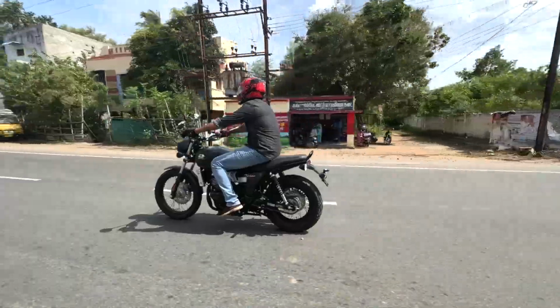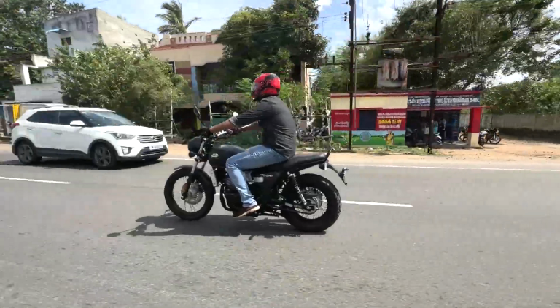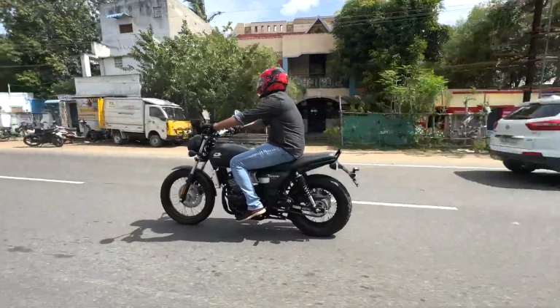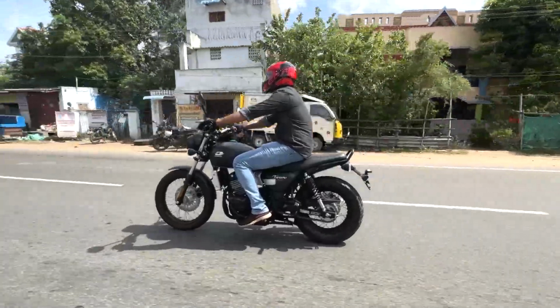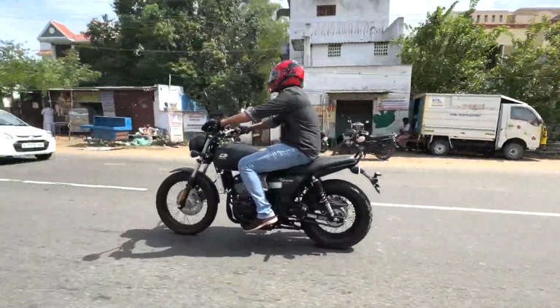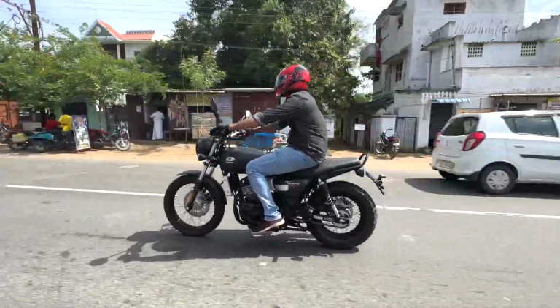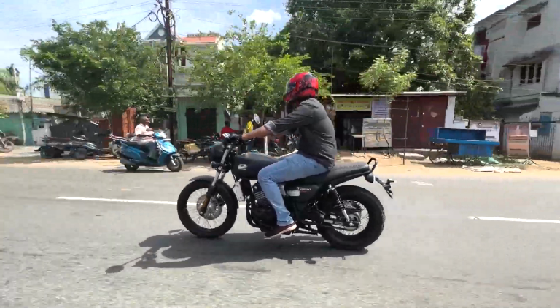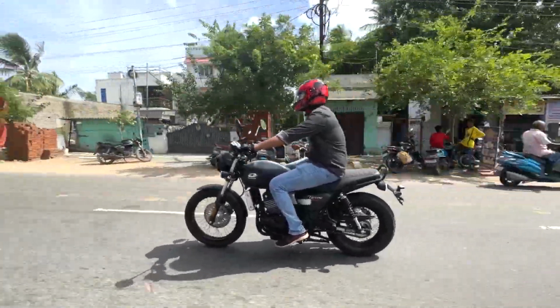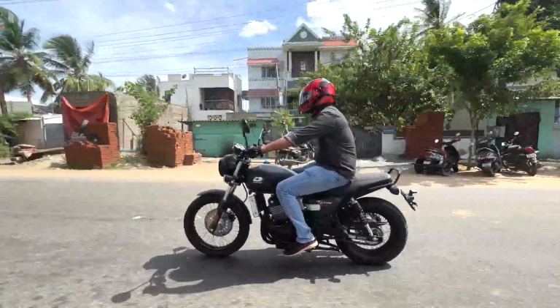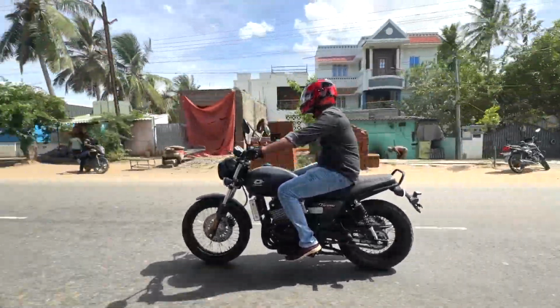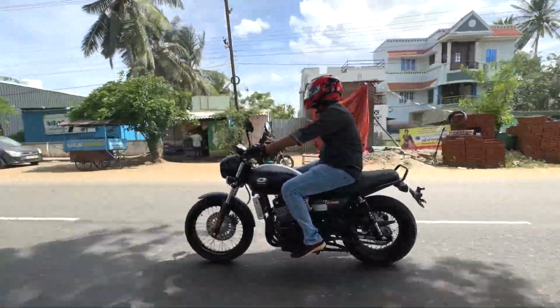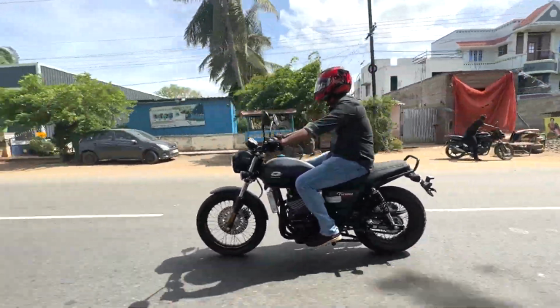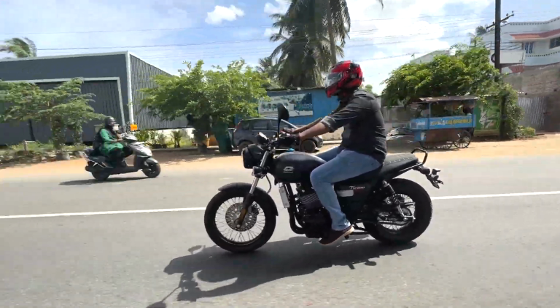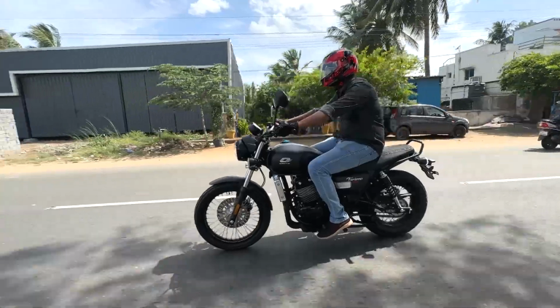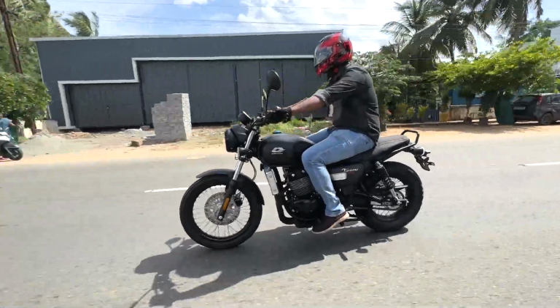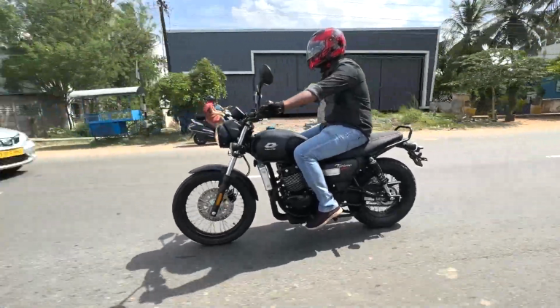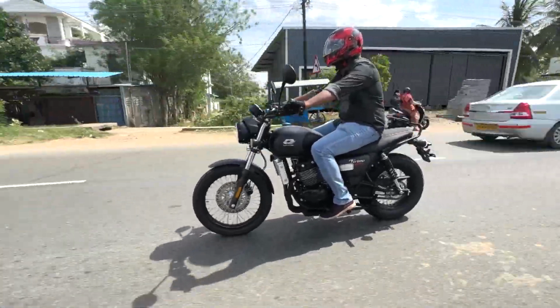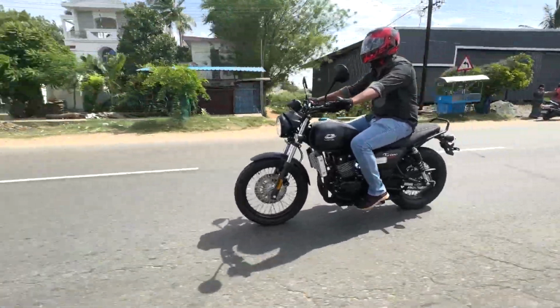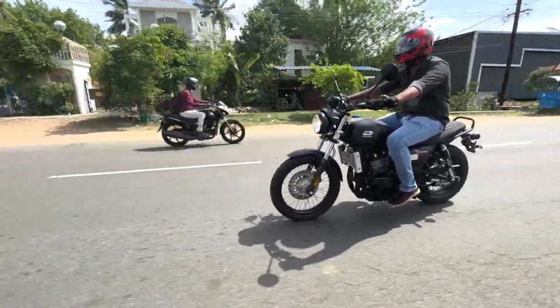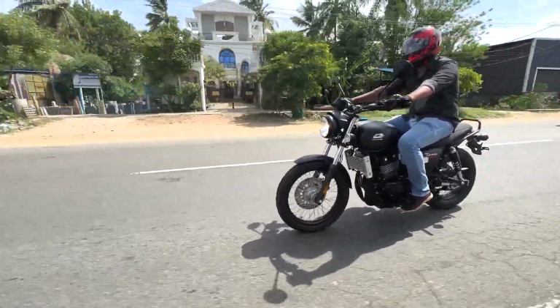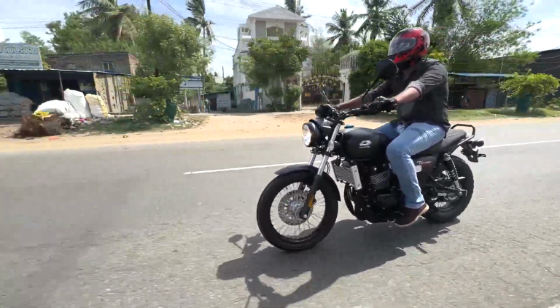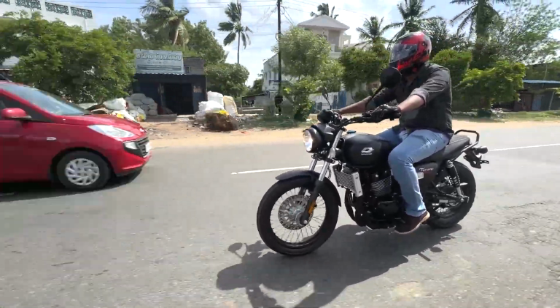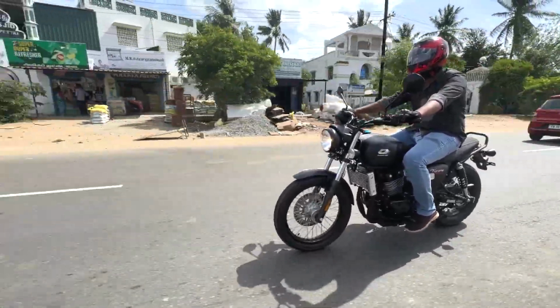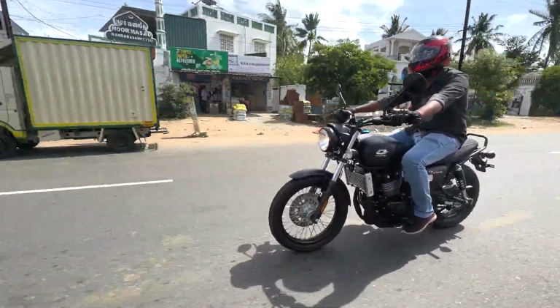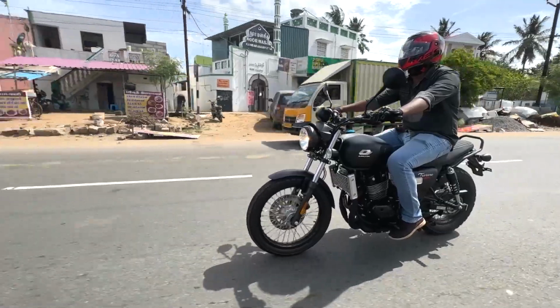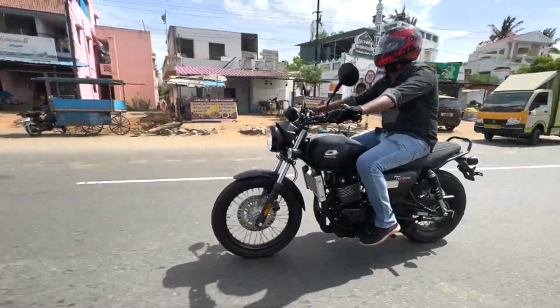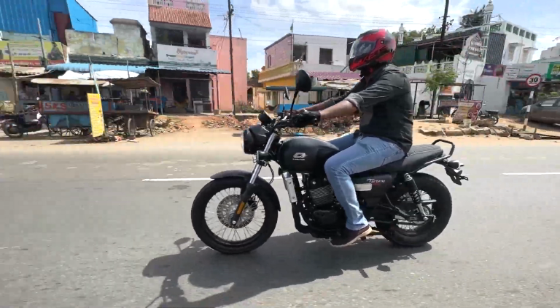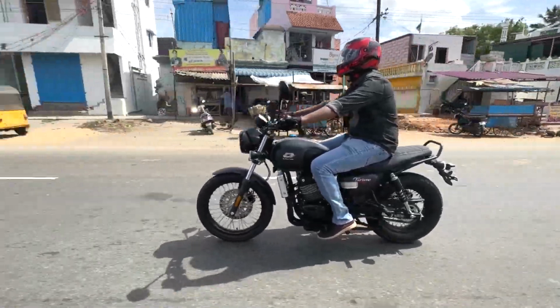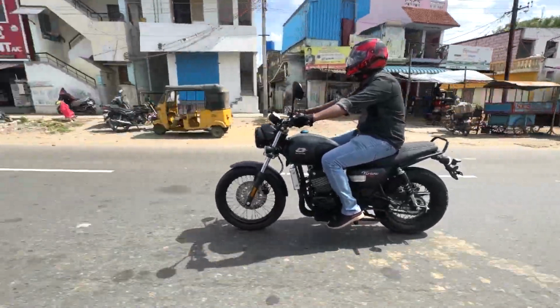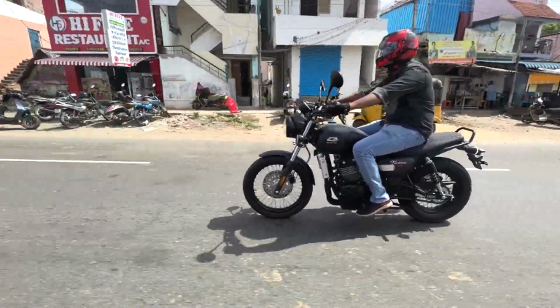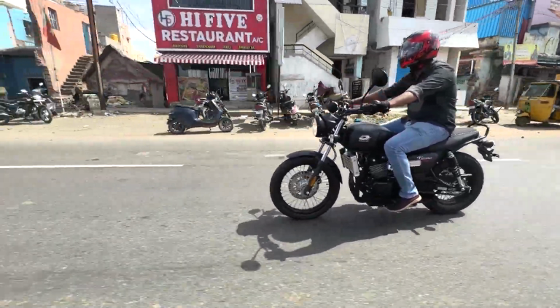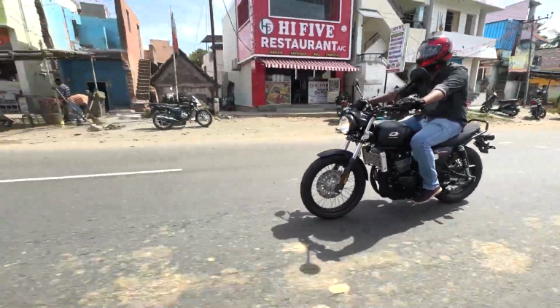Overall, there are many bikes in the 2.5 lakhs segment in the market. If you are choosing this bike, please leave a comment below. If you liked the video, share it with your friends. I hope you enjoyed this video.